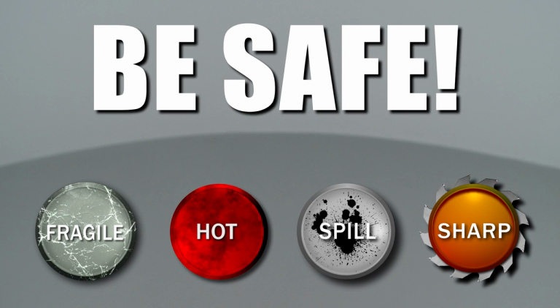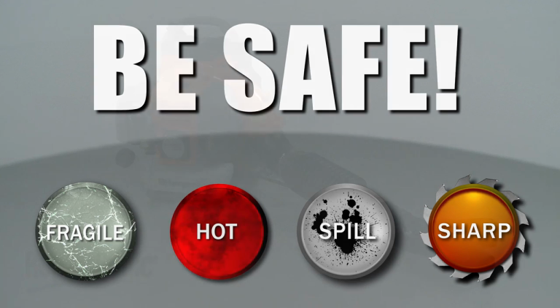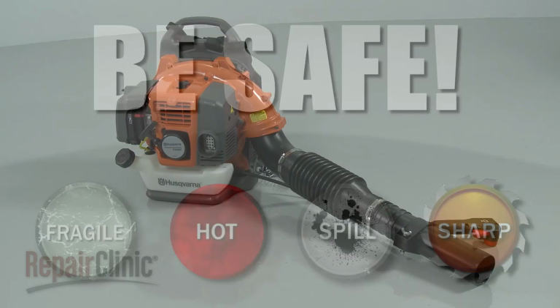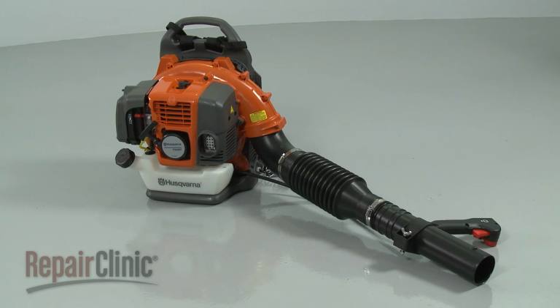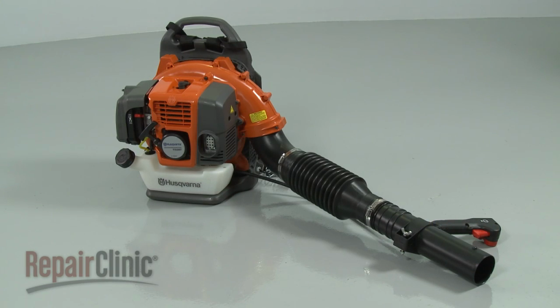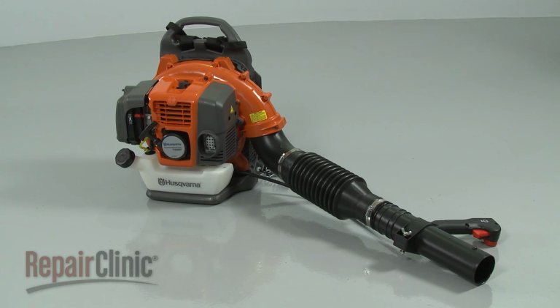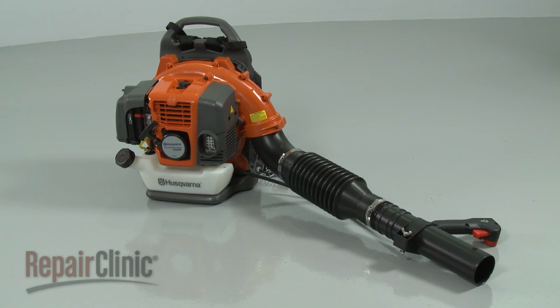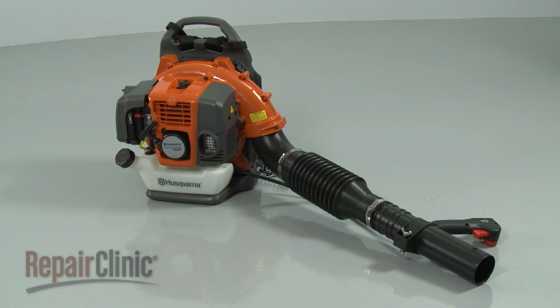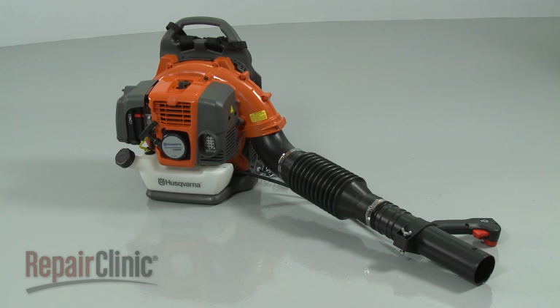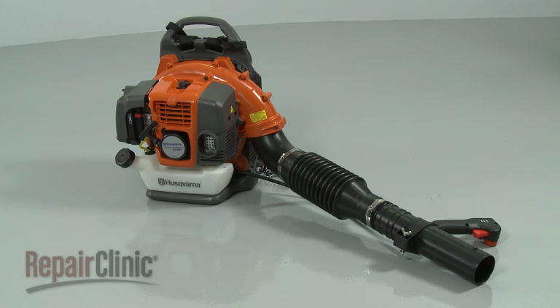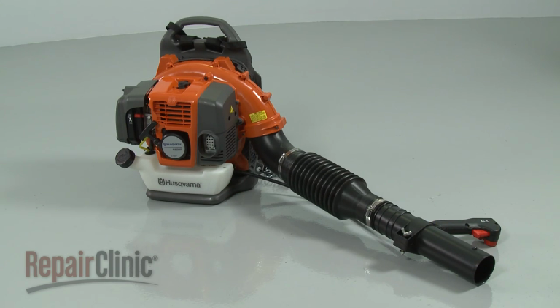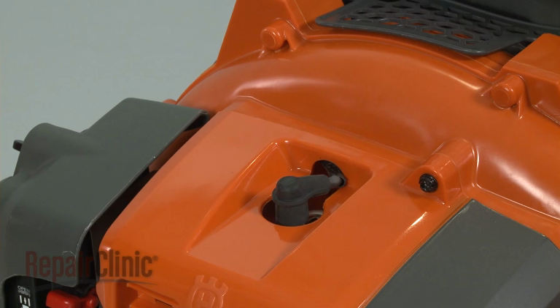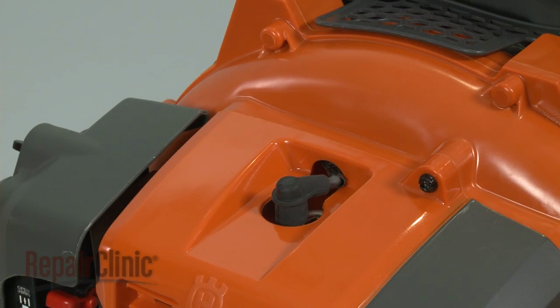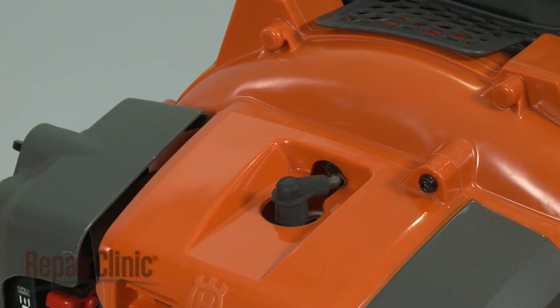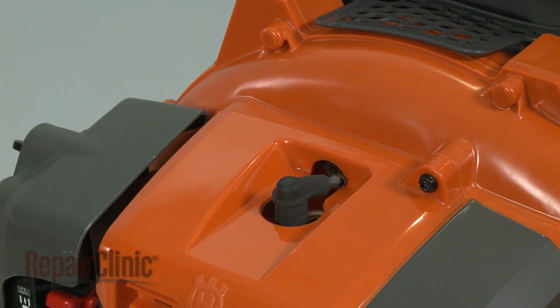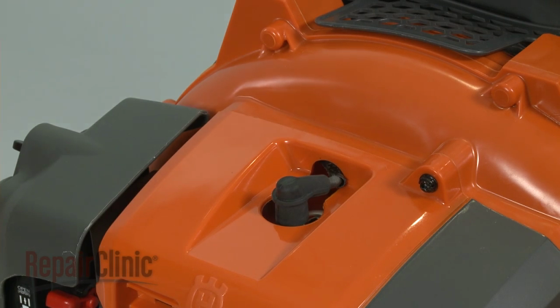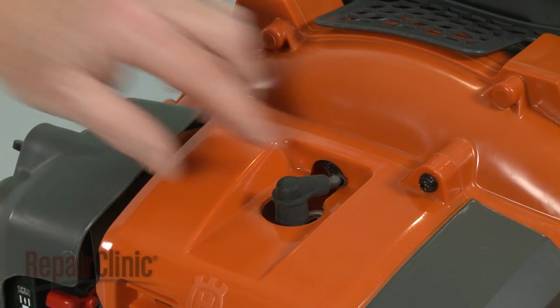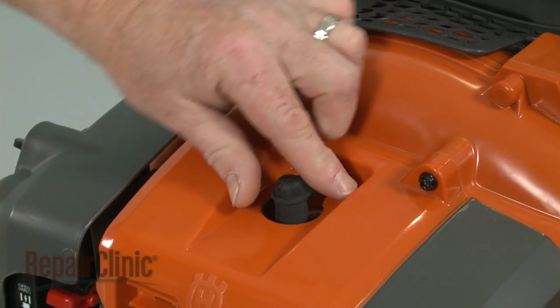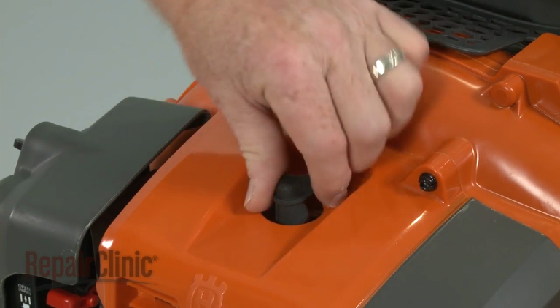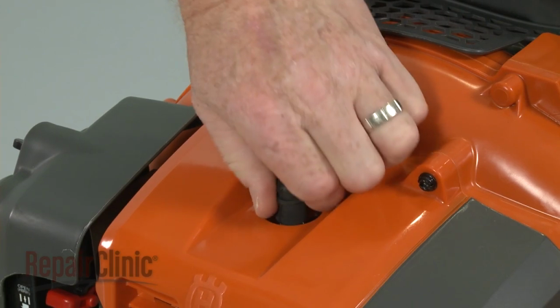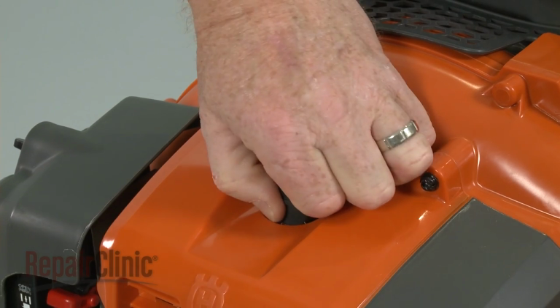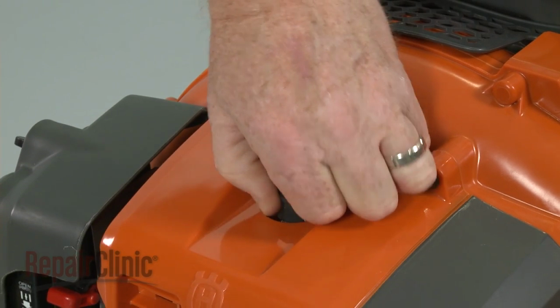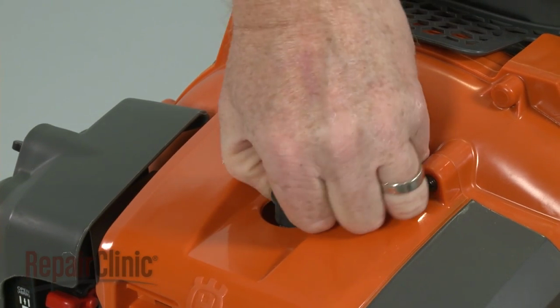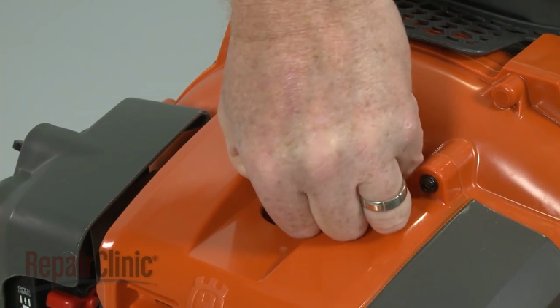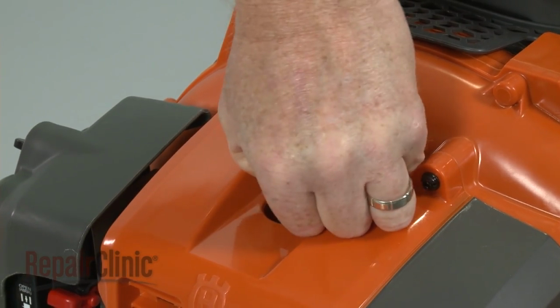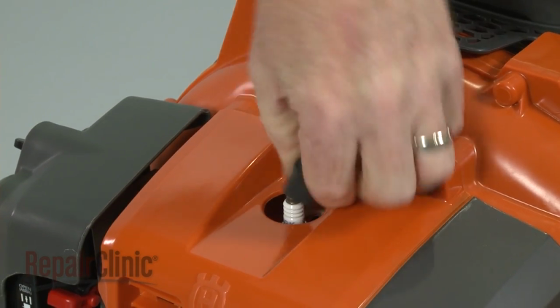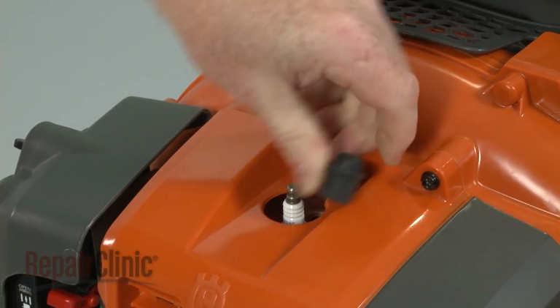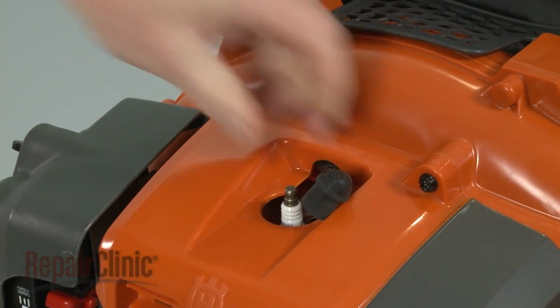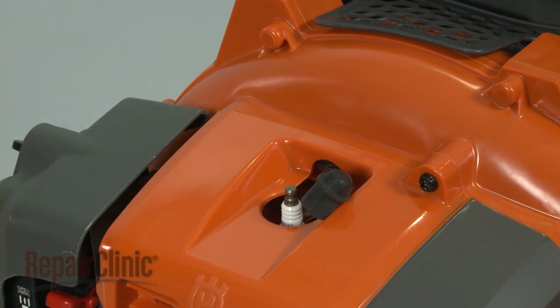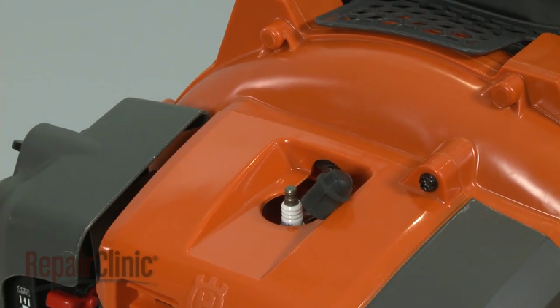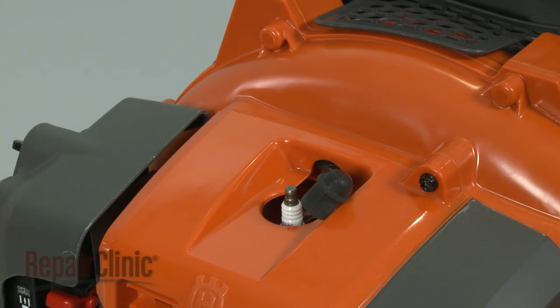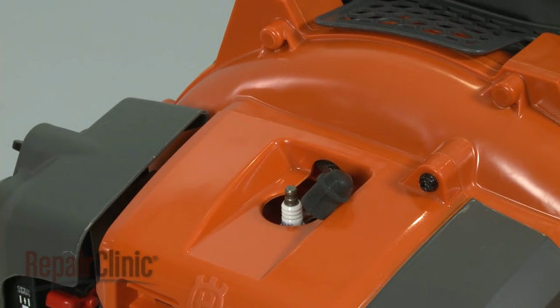Before you replace the leaf blower fuel filter, you should remove the wire and boot from the spark plug to prevent the engine from accidentally starting.